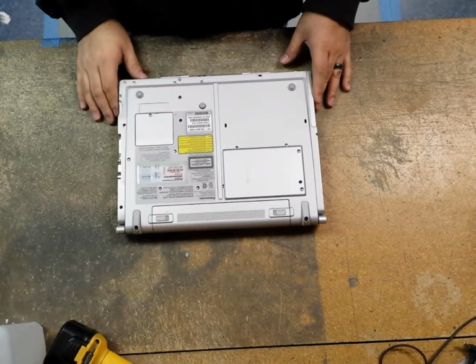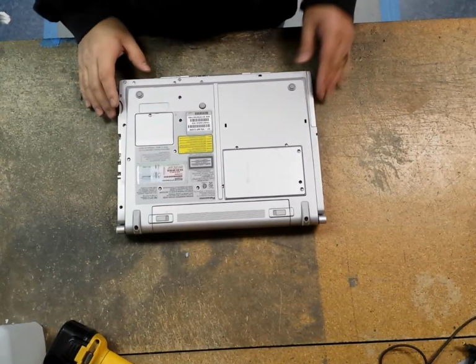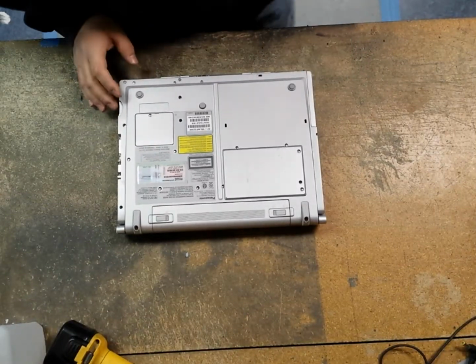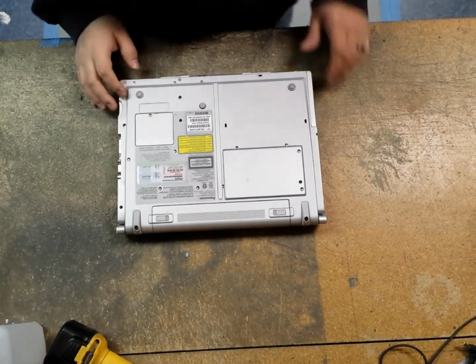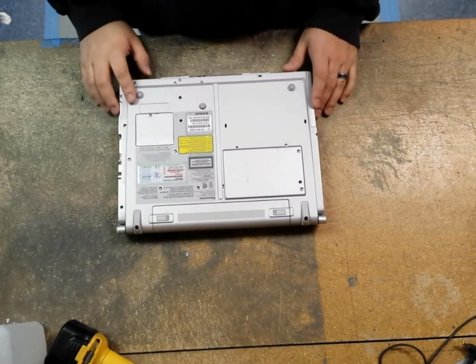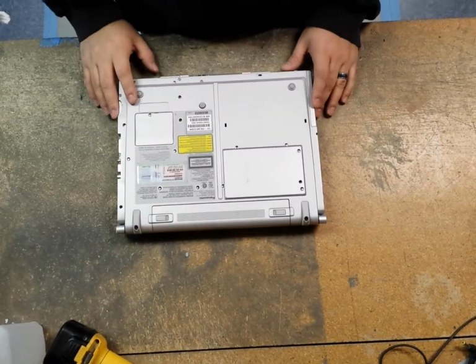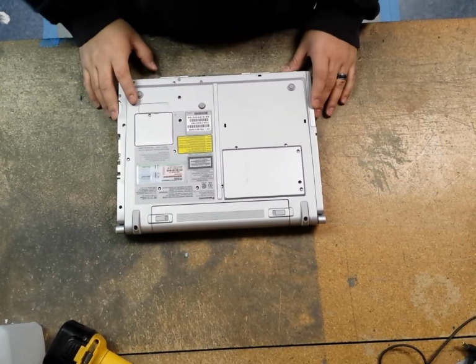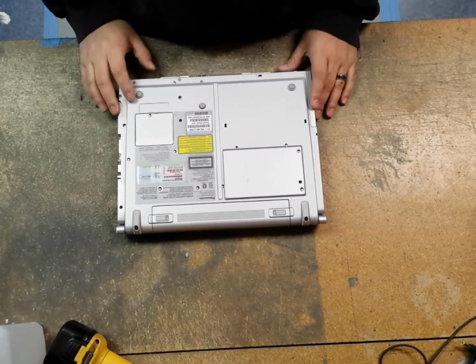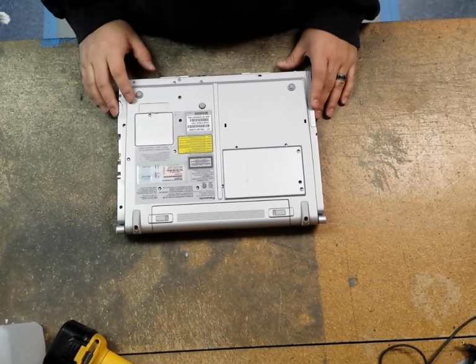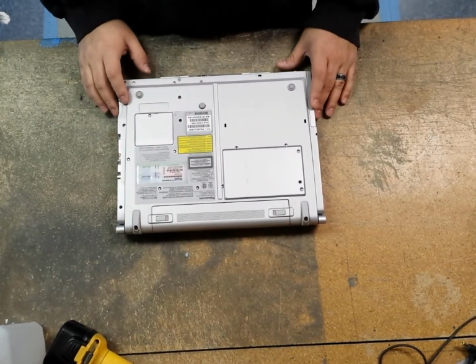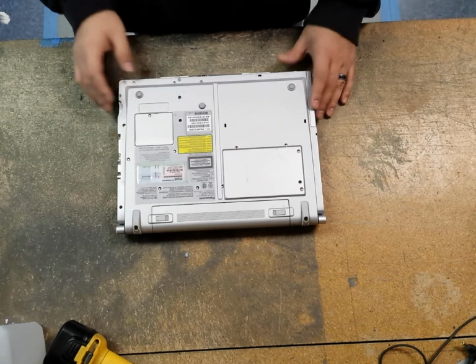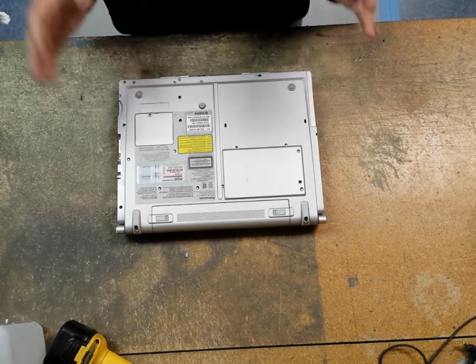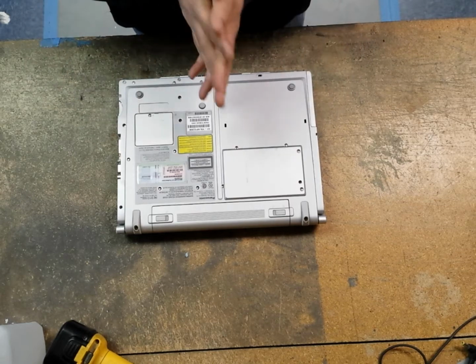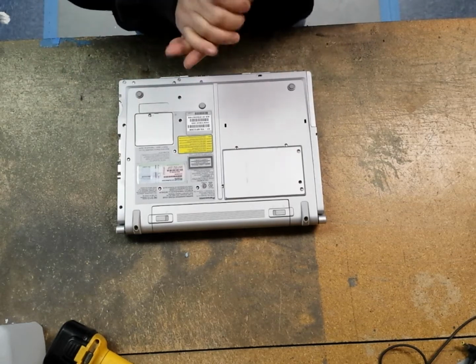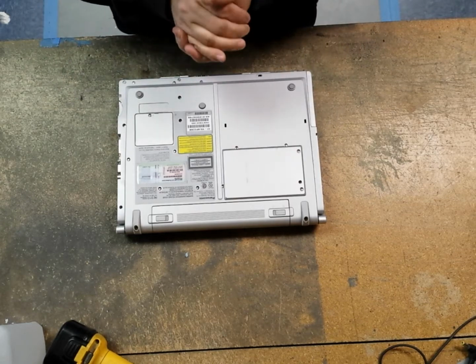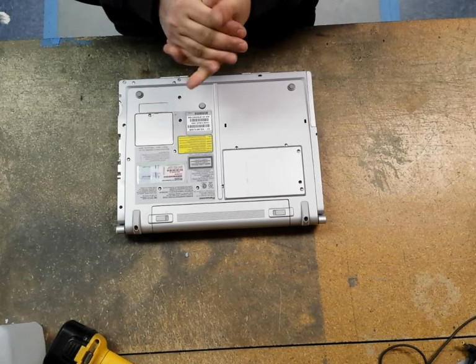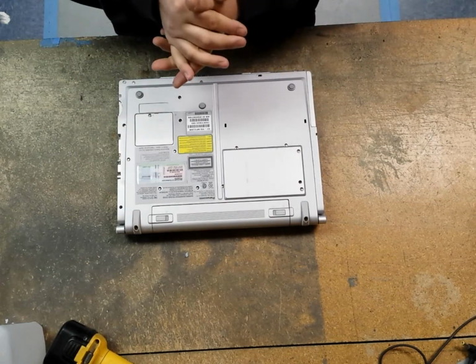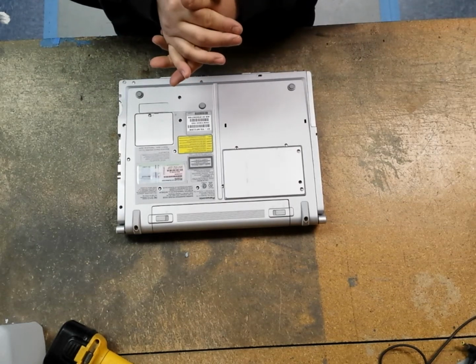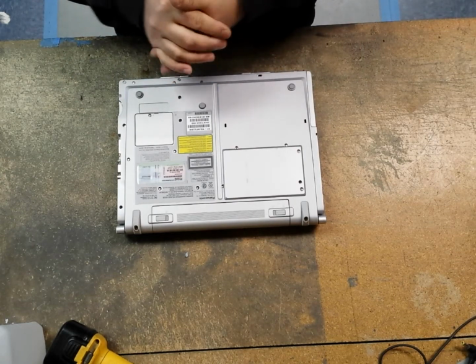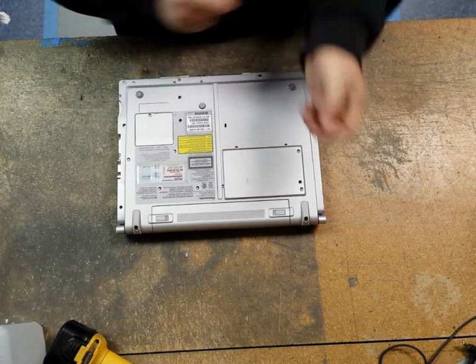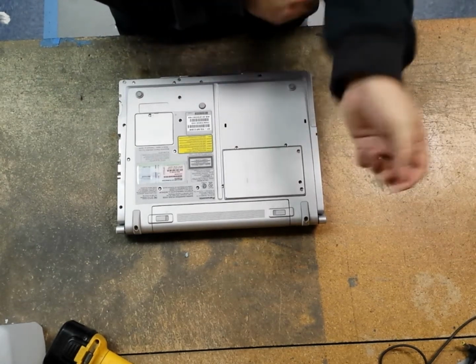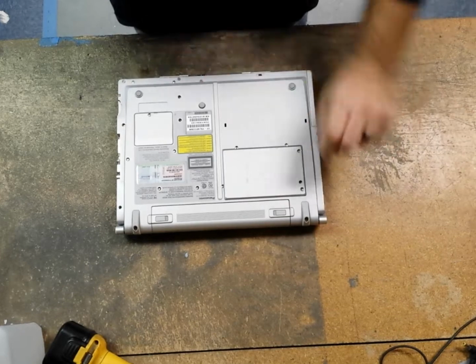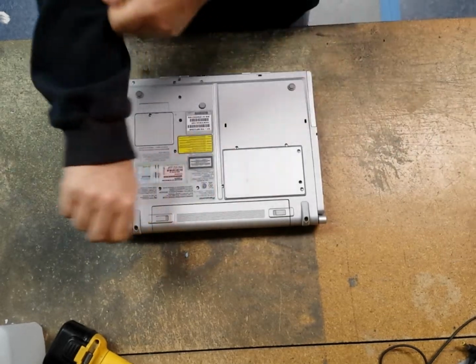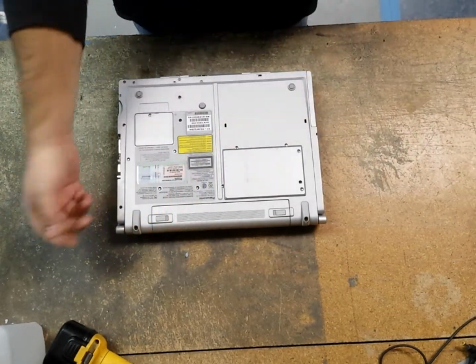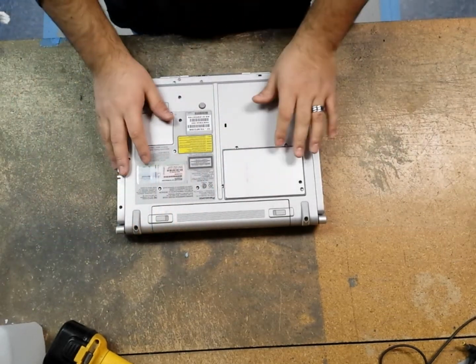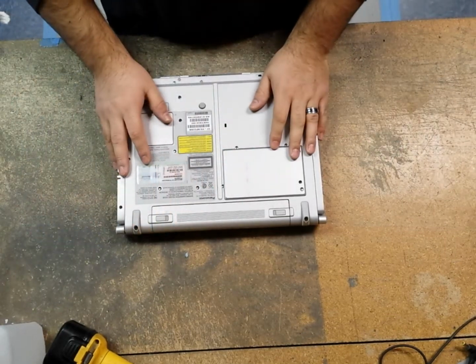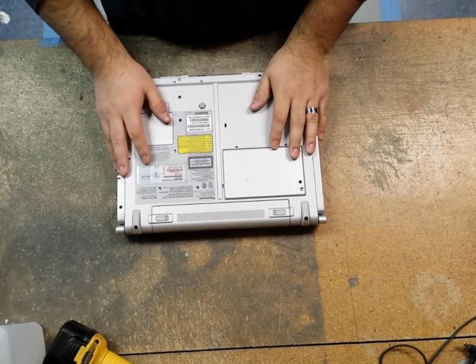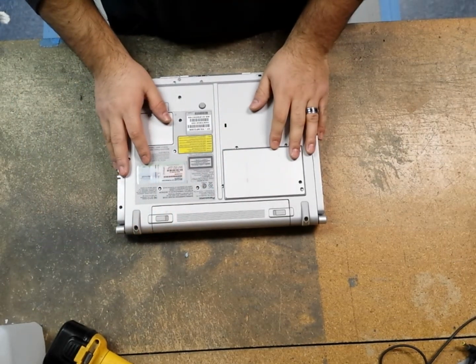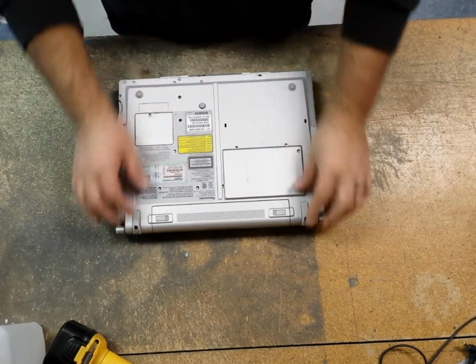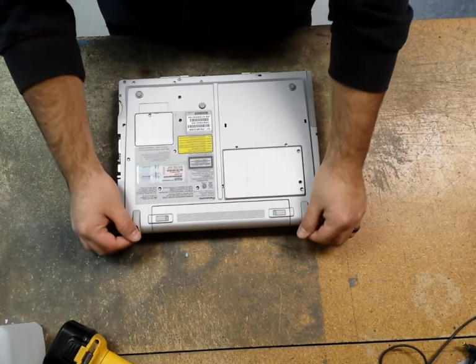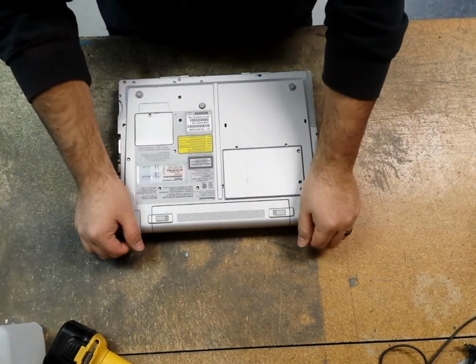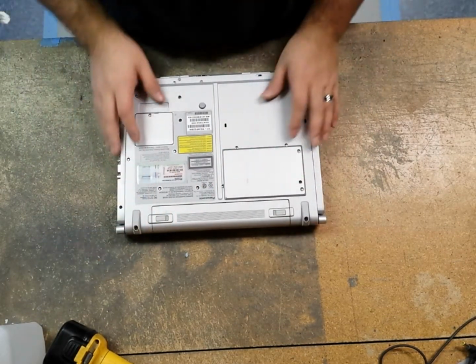All right guys, today I have a Panasonic CF Y5. I will be removing the LCD assembly. So here we go.